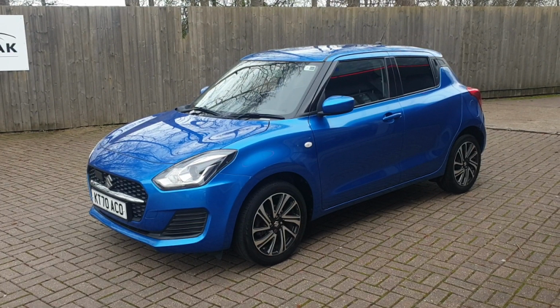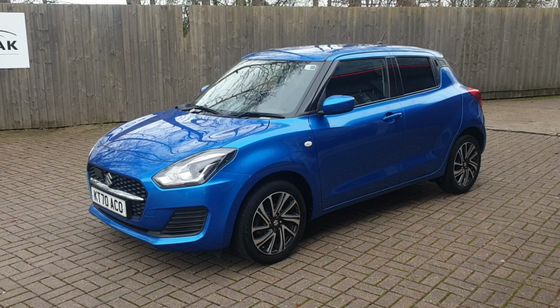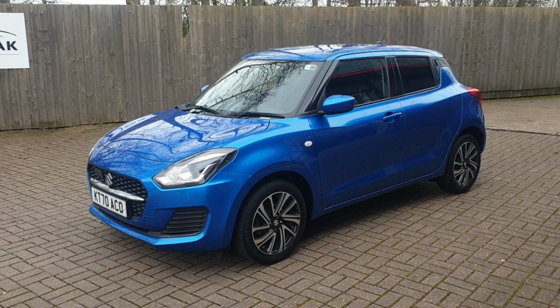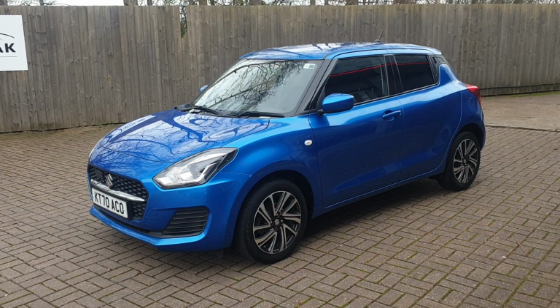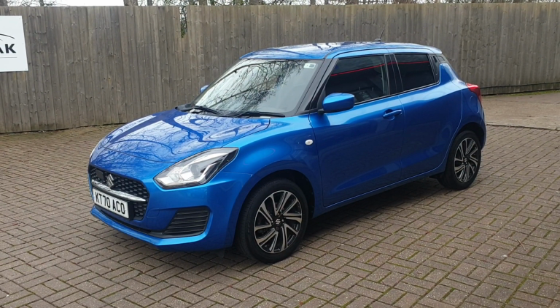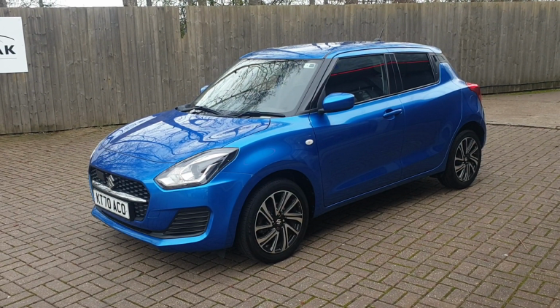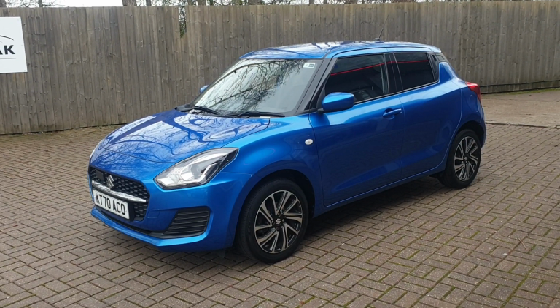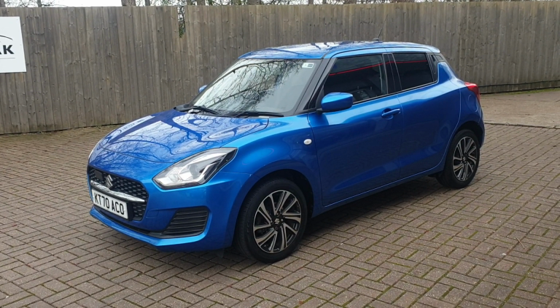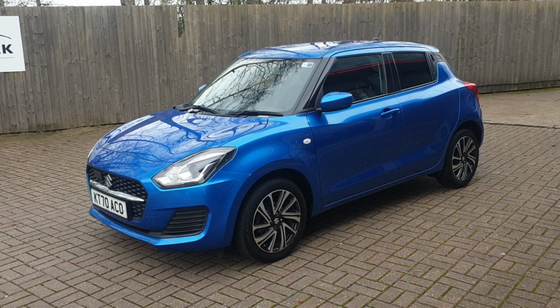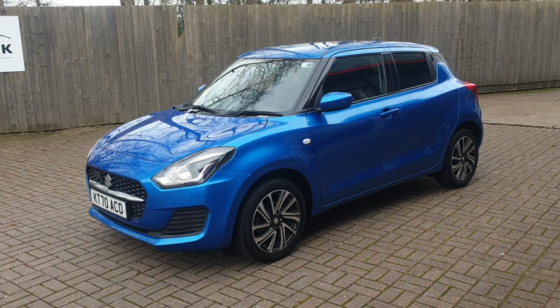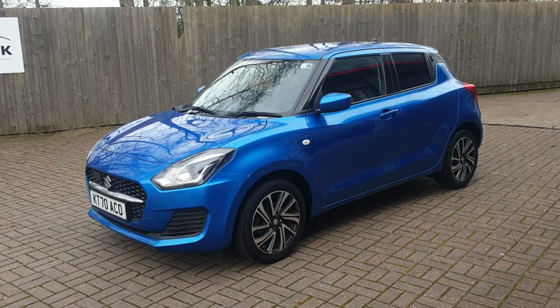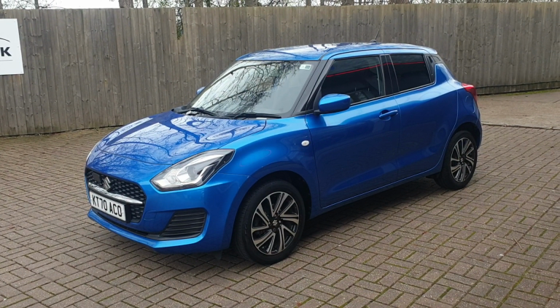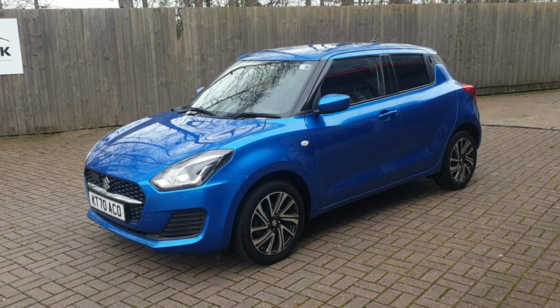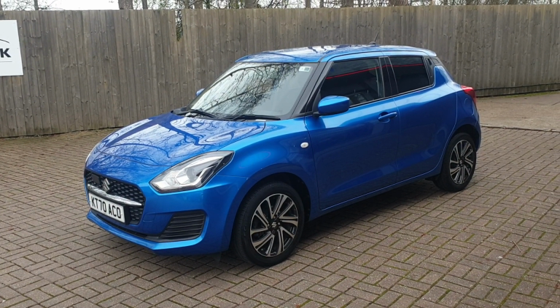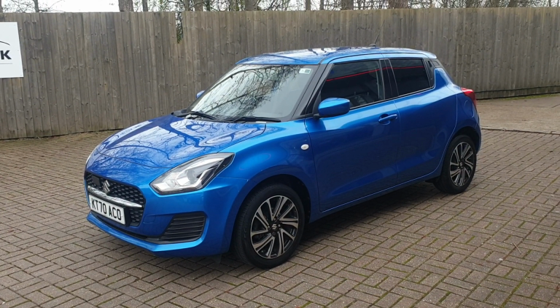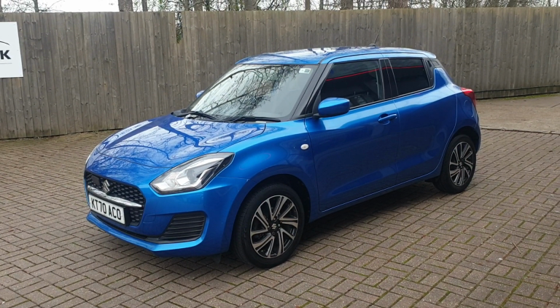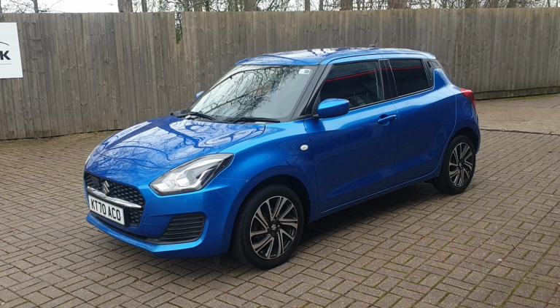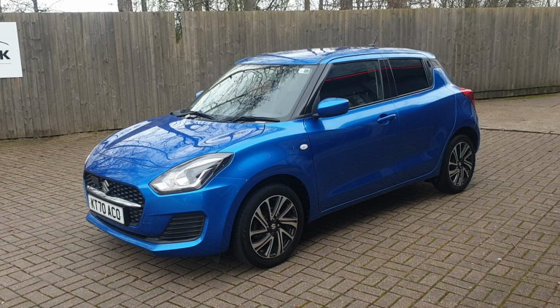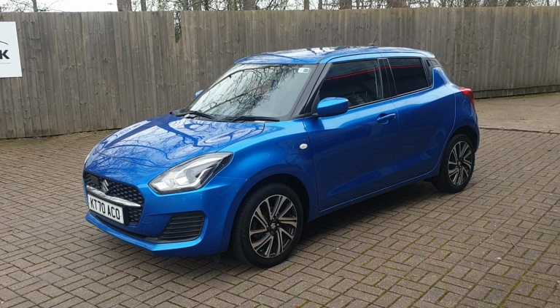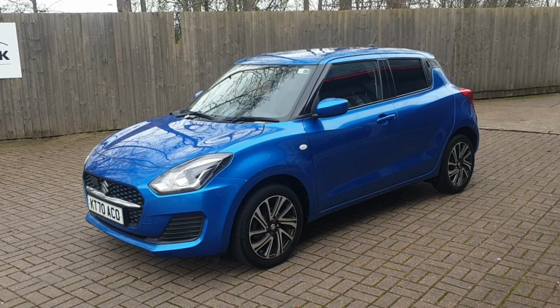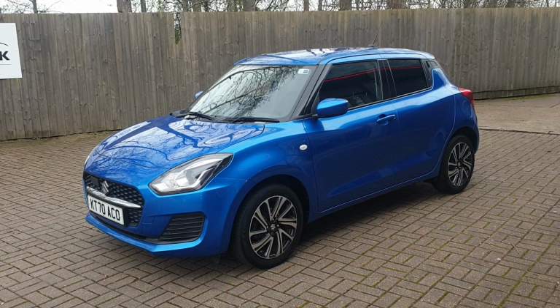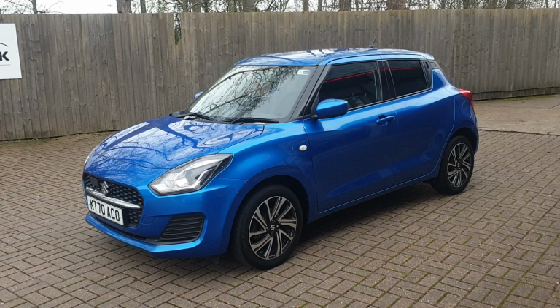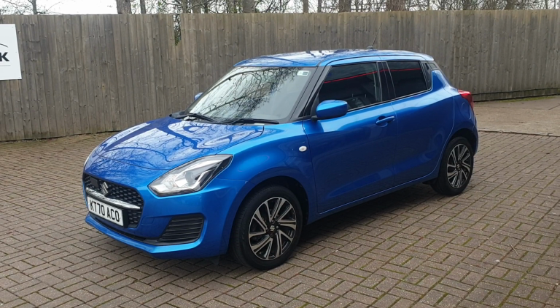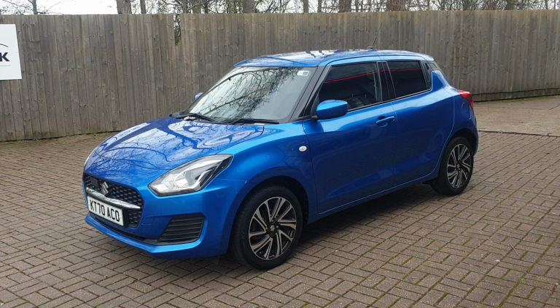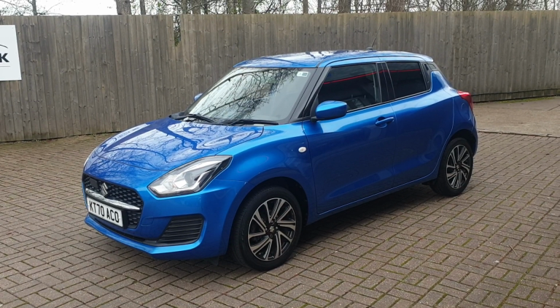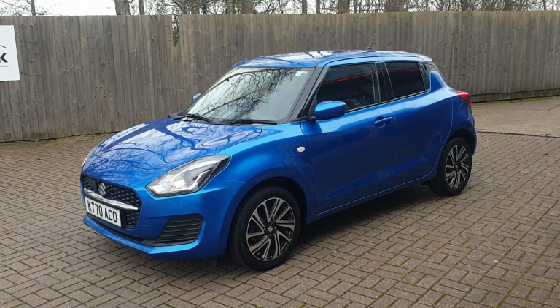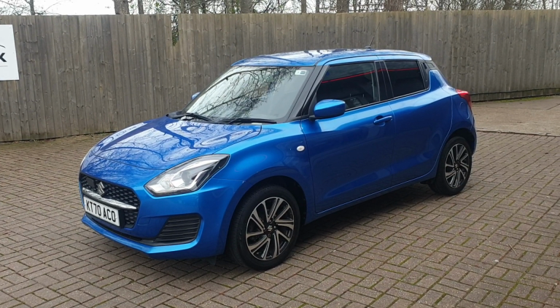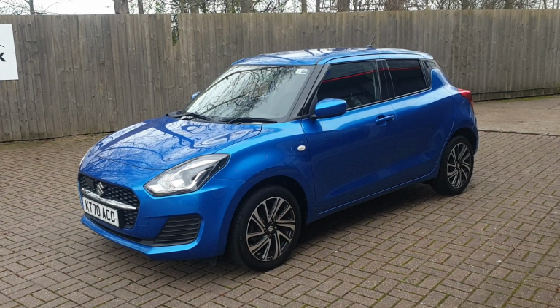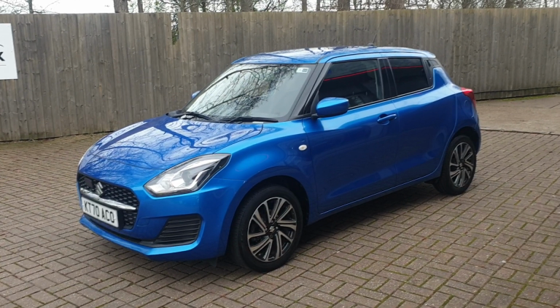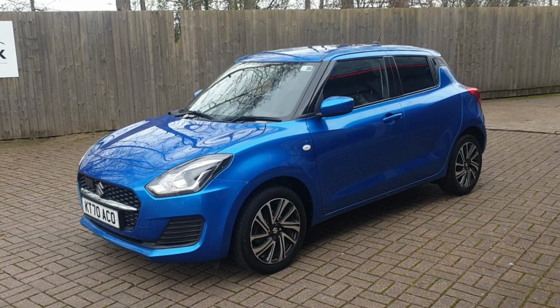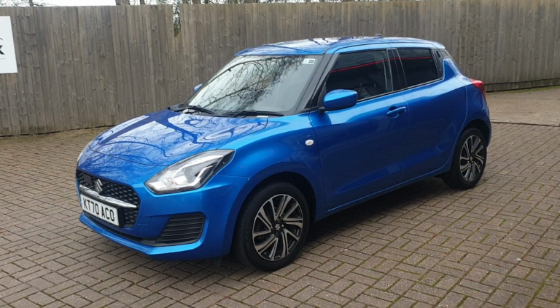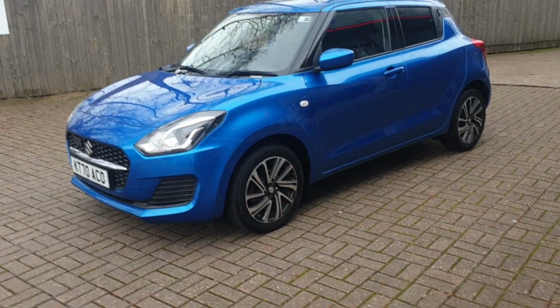Welcome to Can3 Suzuki. It's our pre-owned Suzuki Swift SZL. This vehicle has had one owner from new, and it's got just over 24,300 miles.